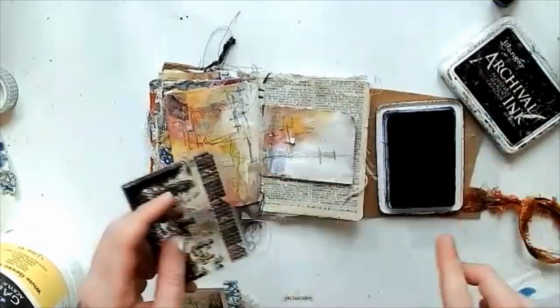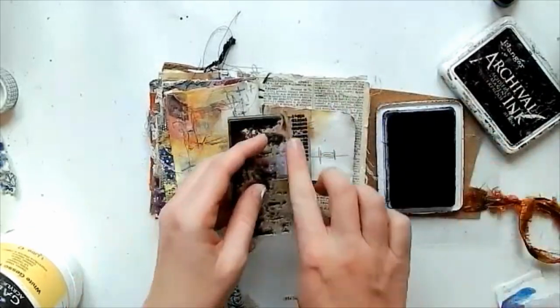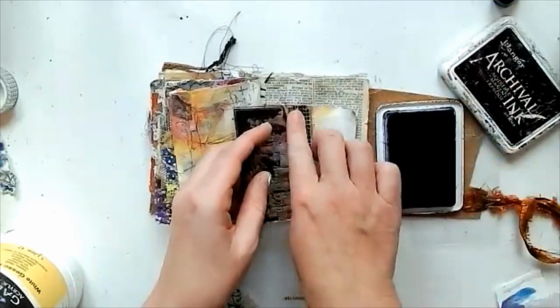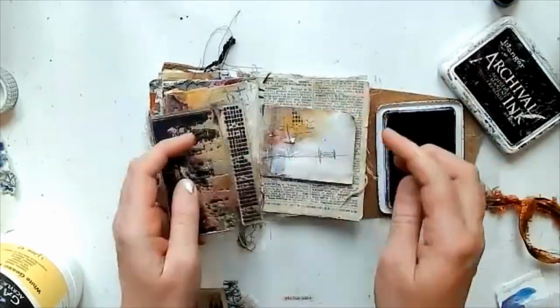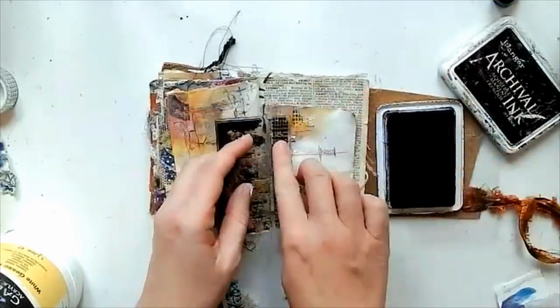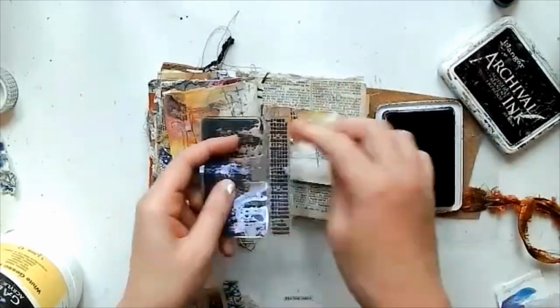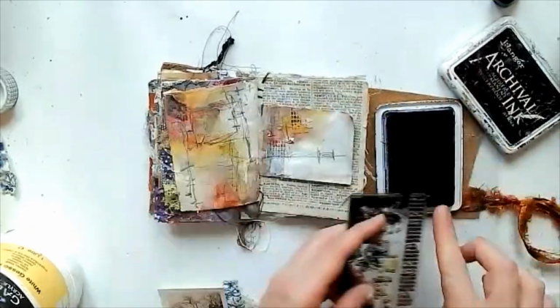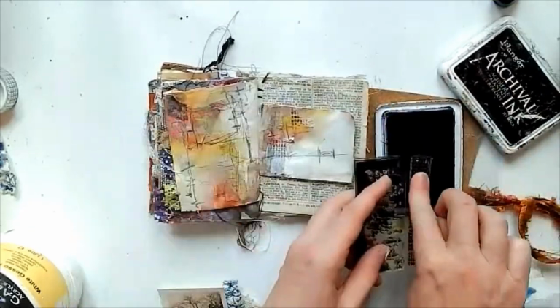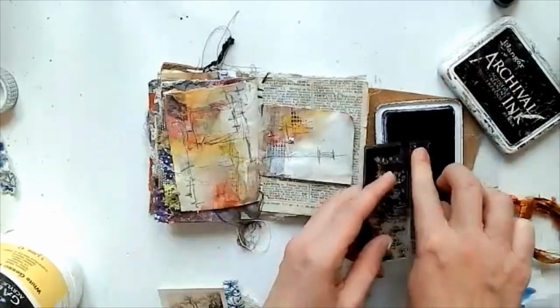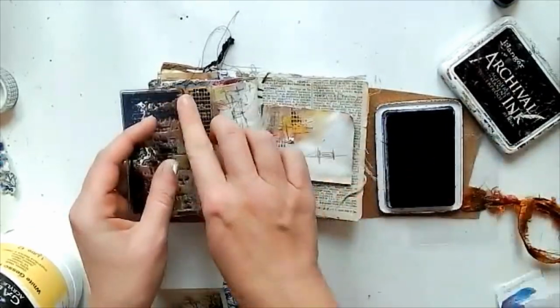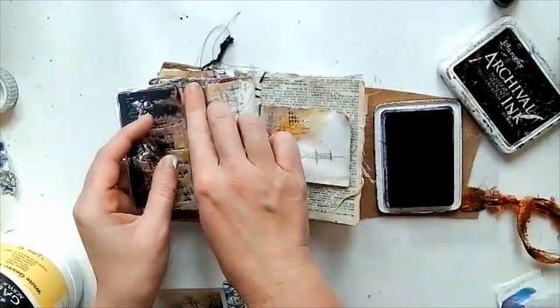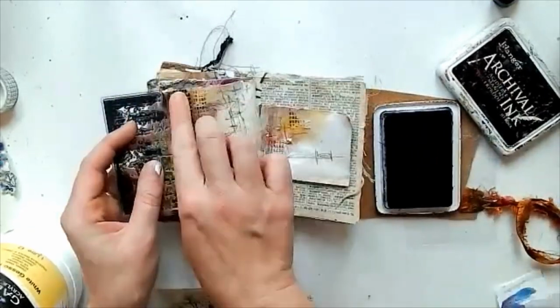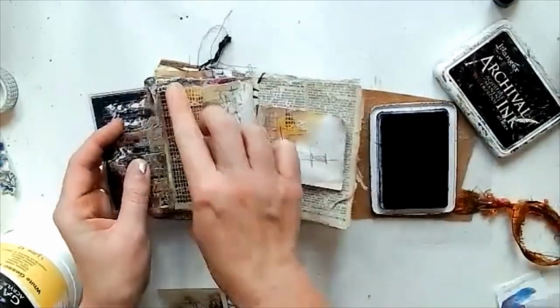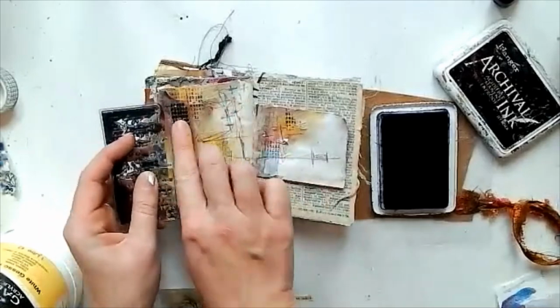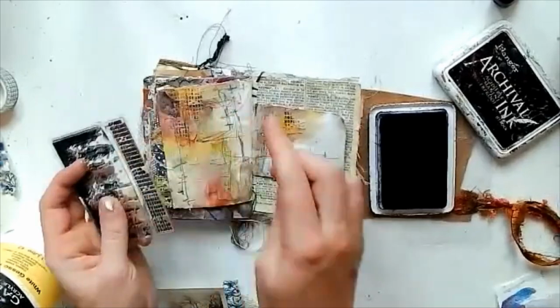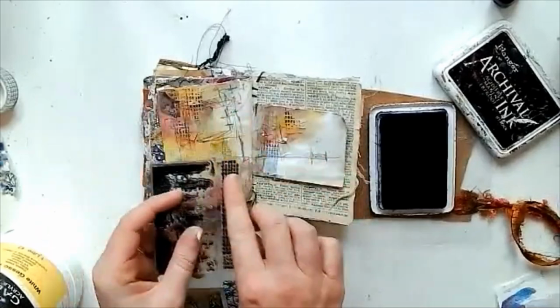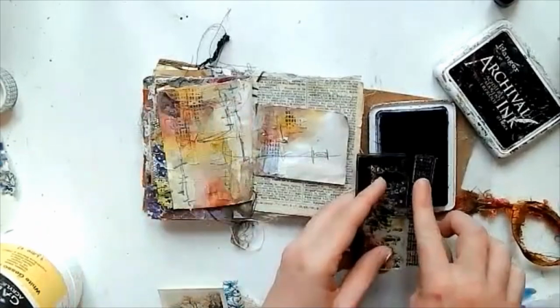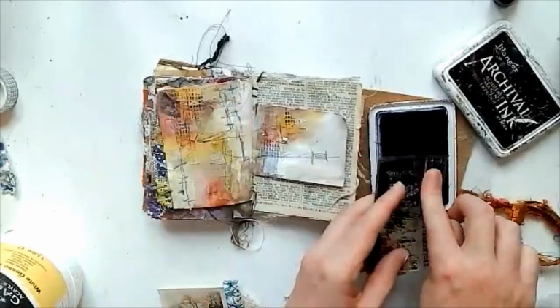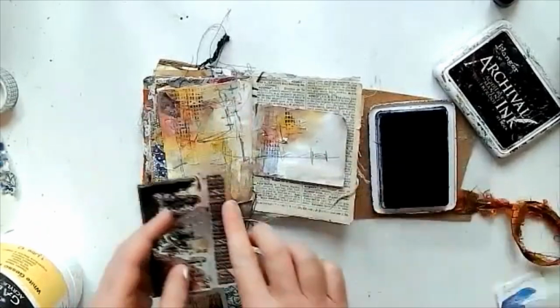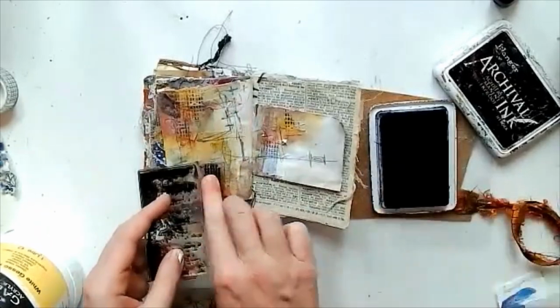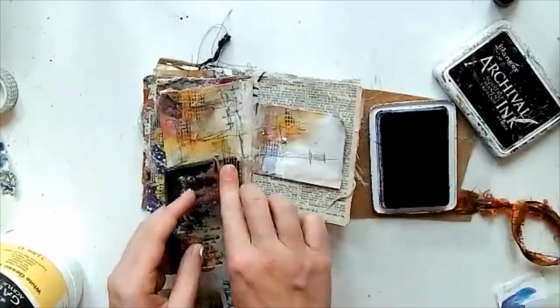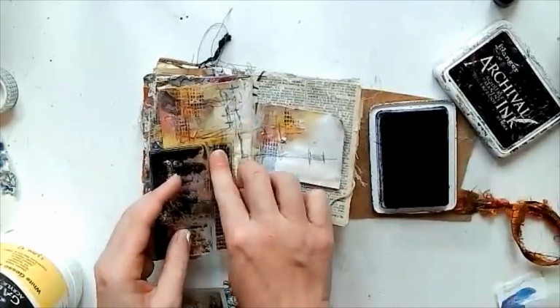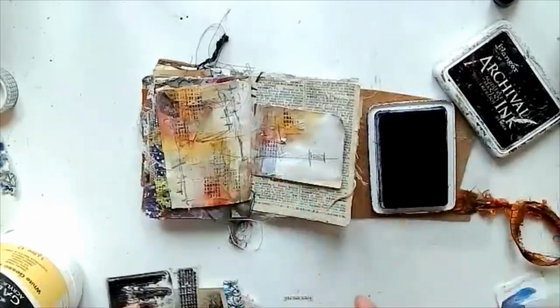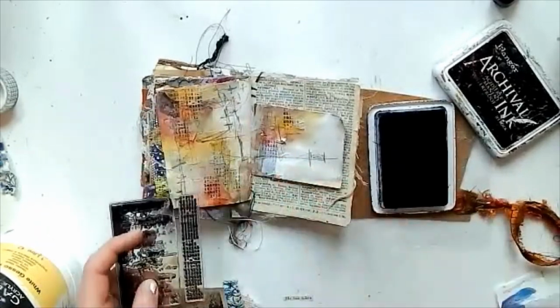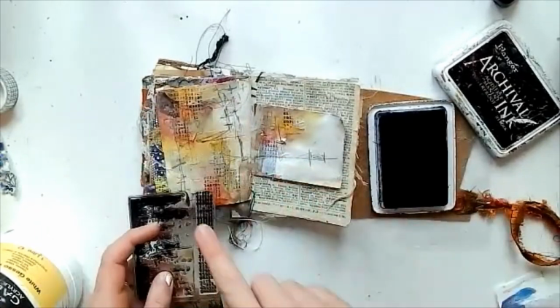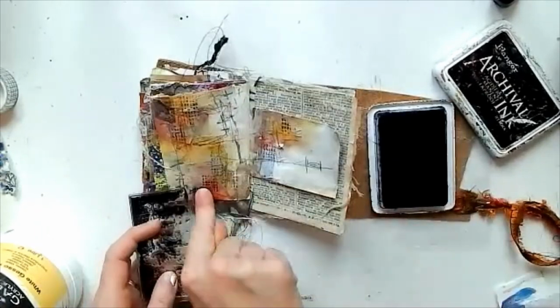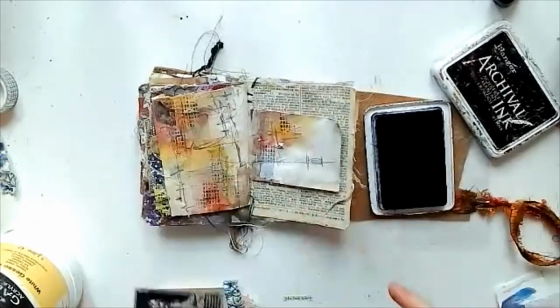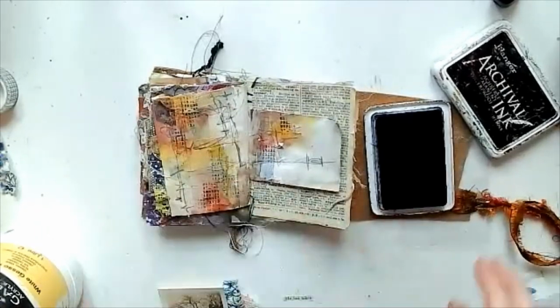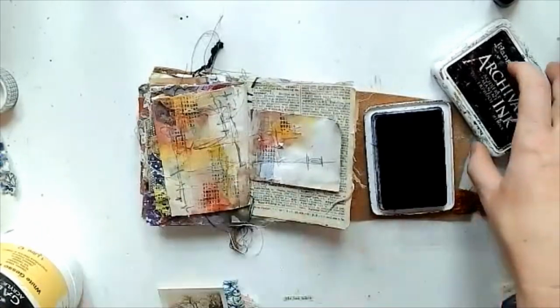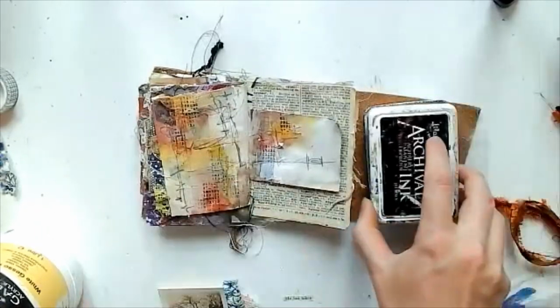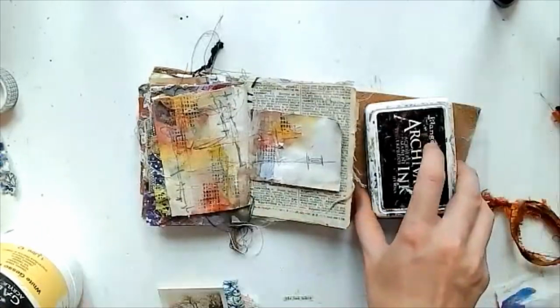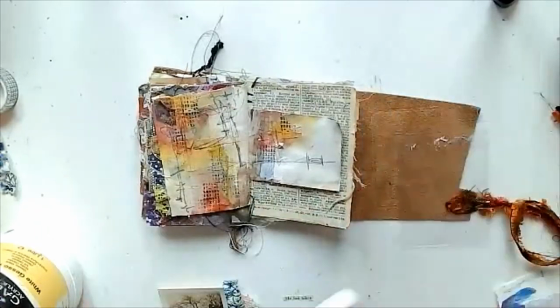I'm using this tiny little letter stamp to add a little bit more detail — it's new, I bought it the other day.